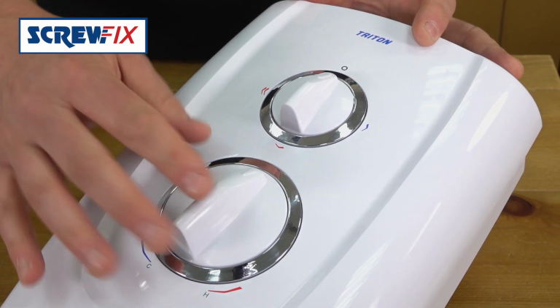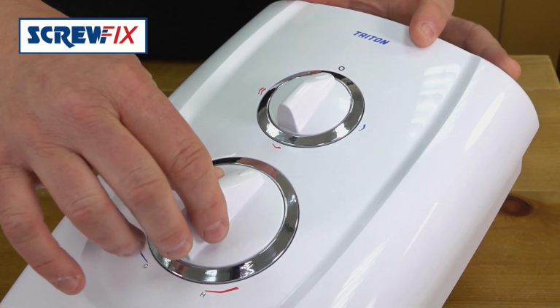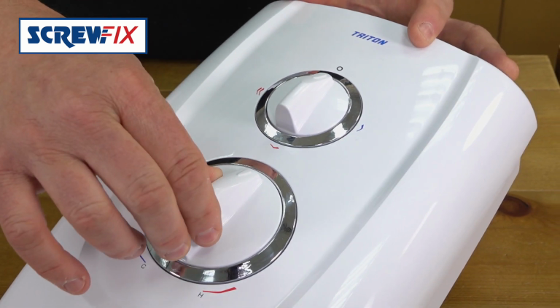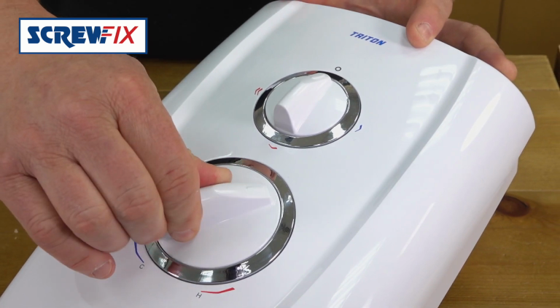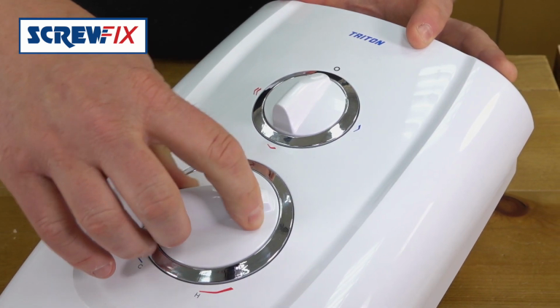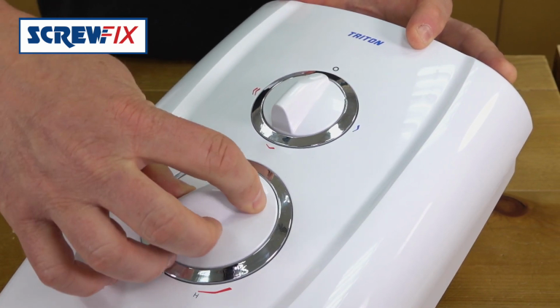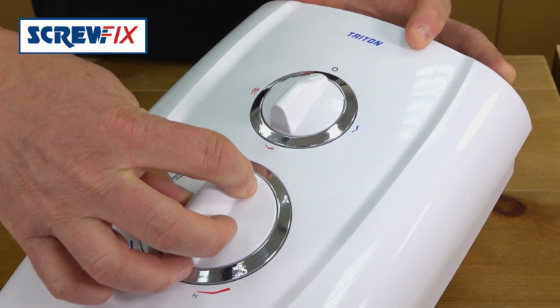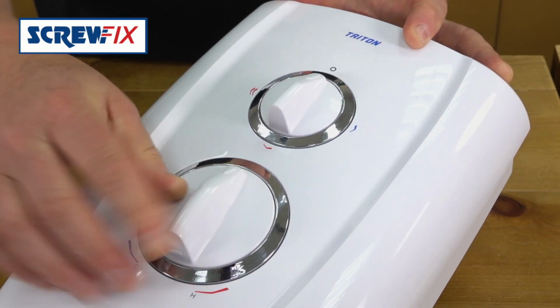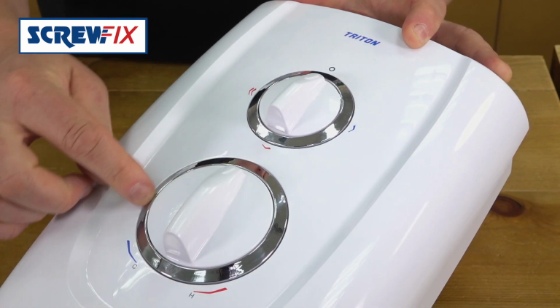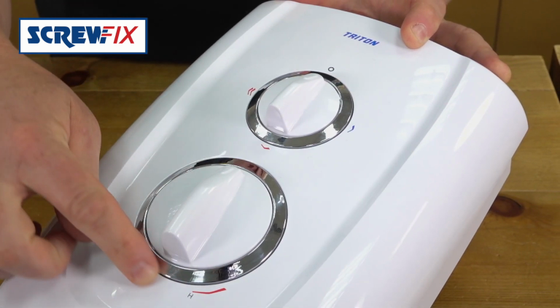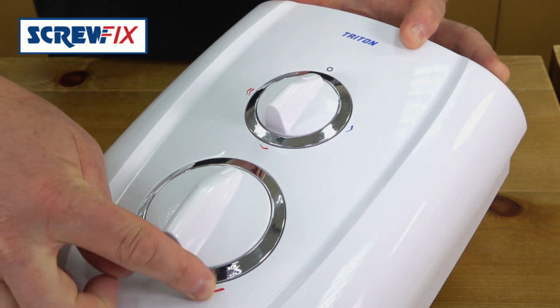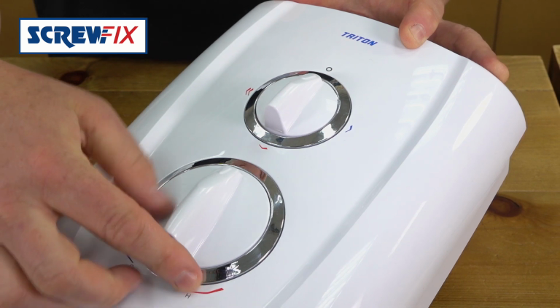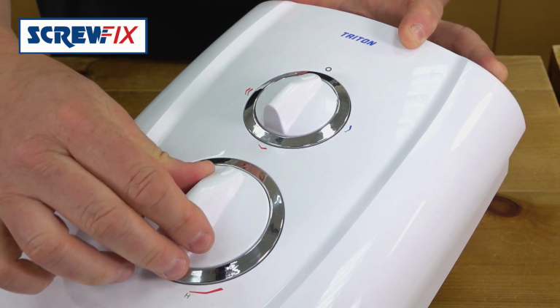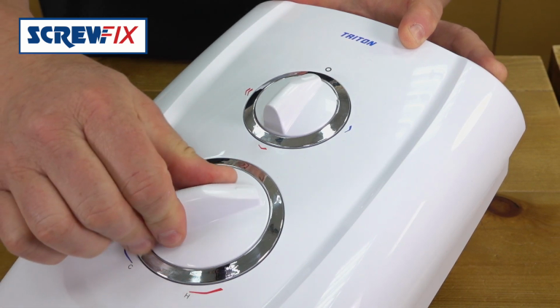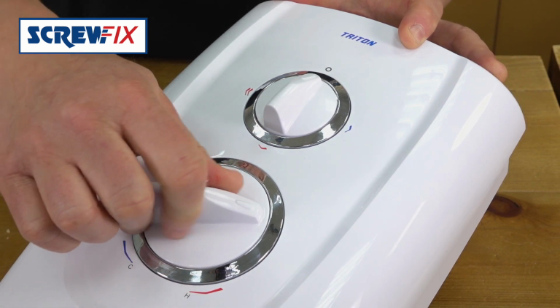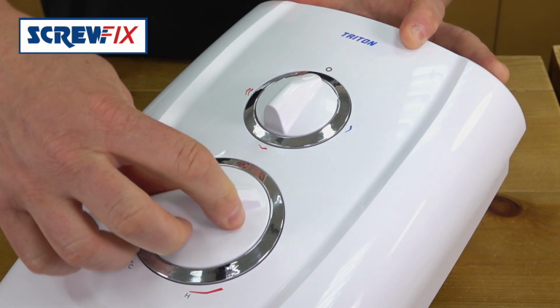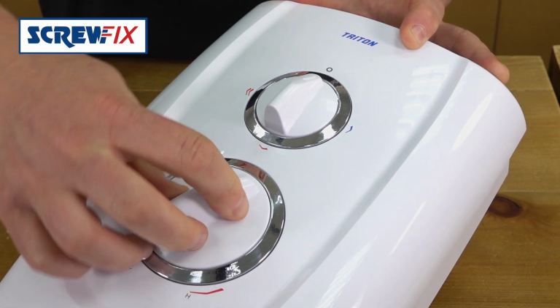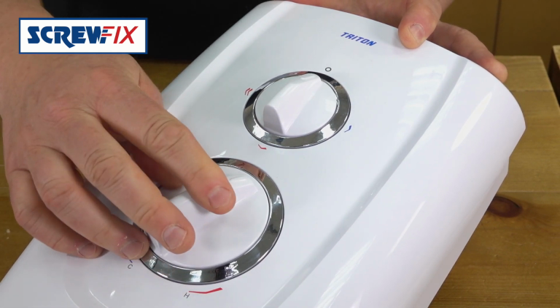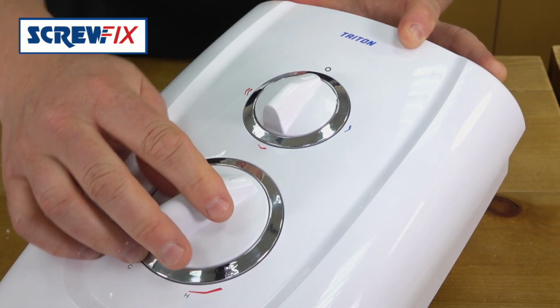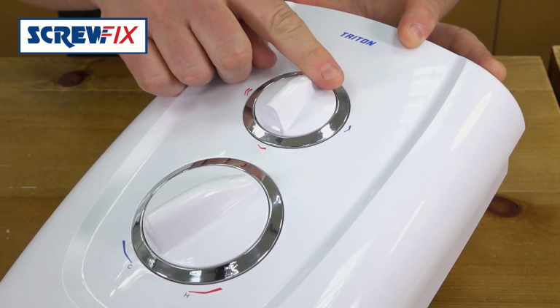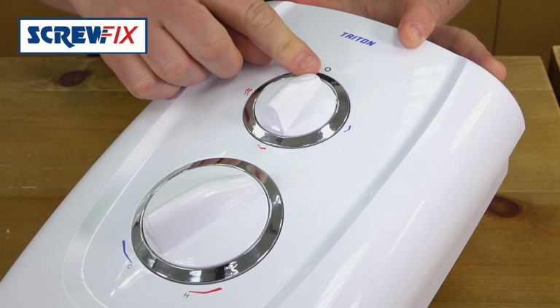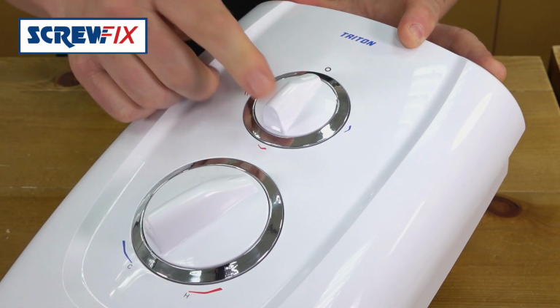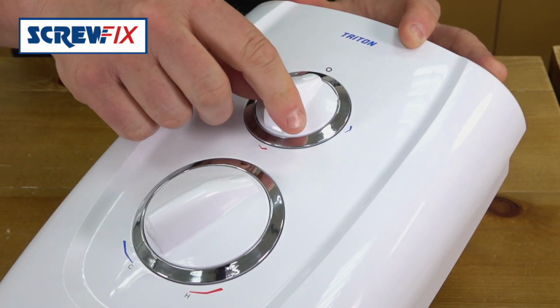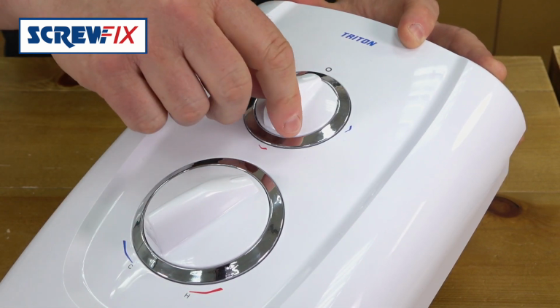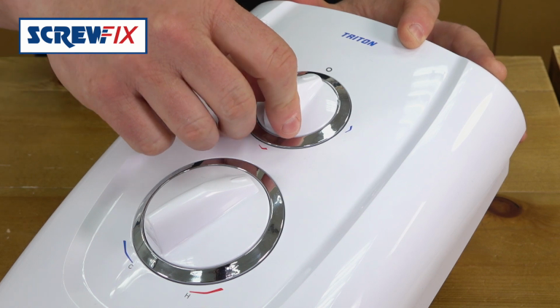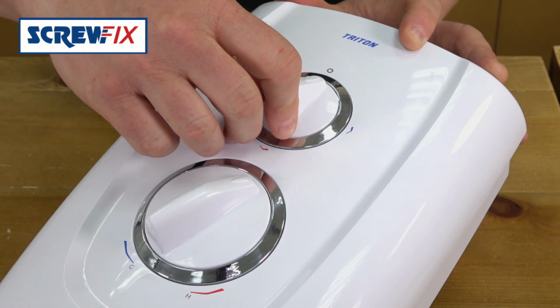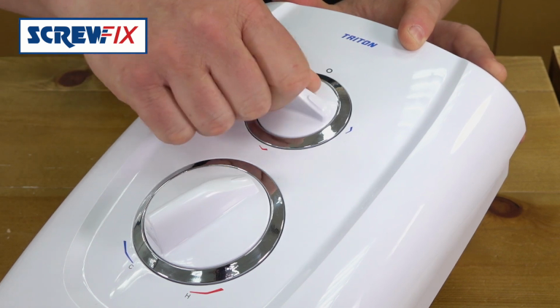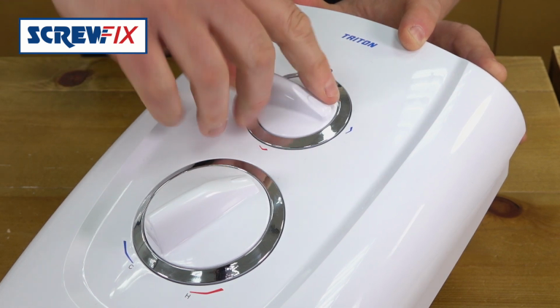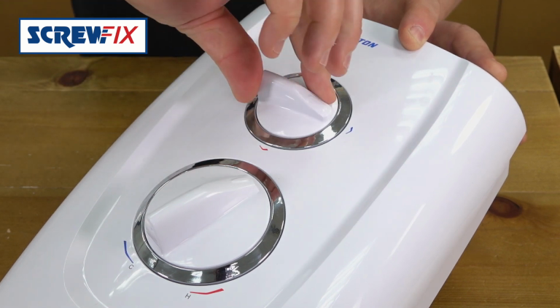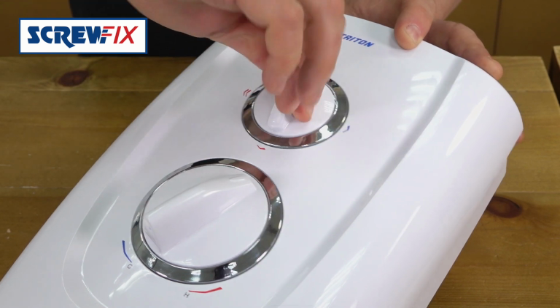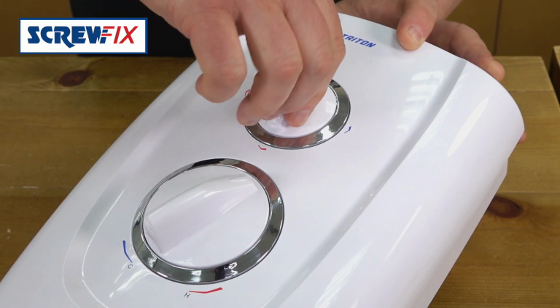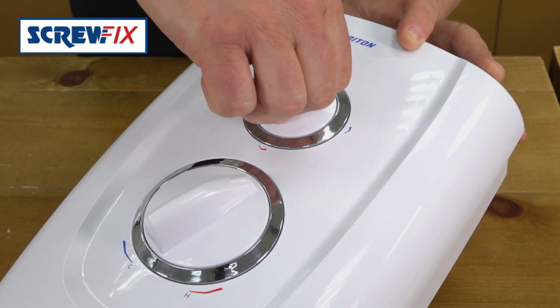It's got easy grip dials with clear markings for temperature, with a rotary power control, and three settings for heat: cold, summer and winter, giving you great energy efficiency.